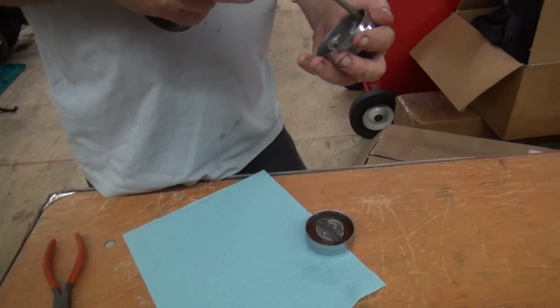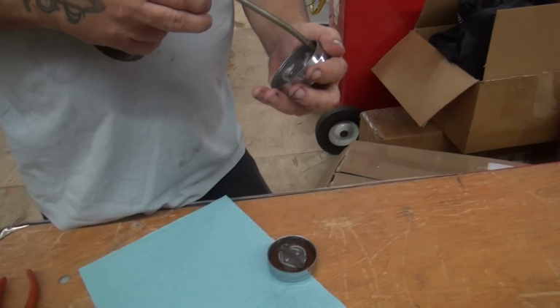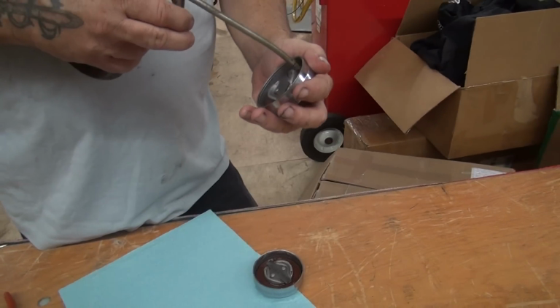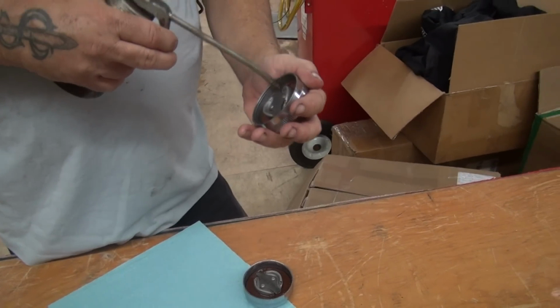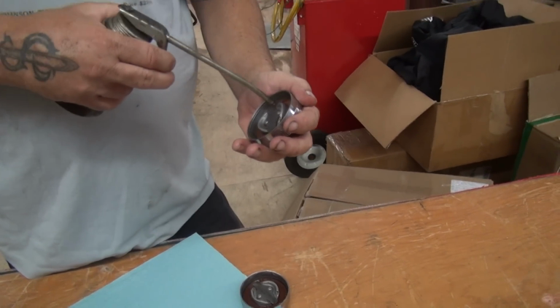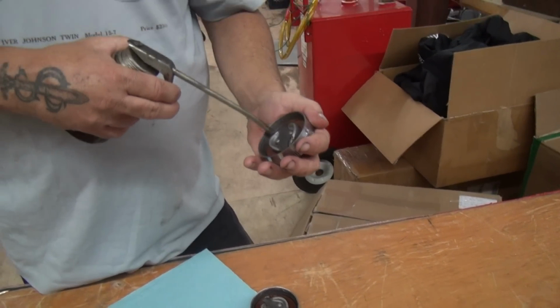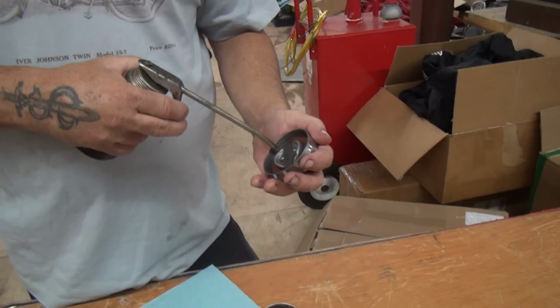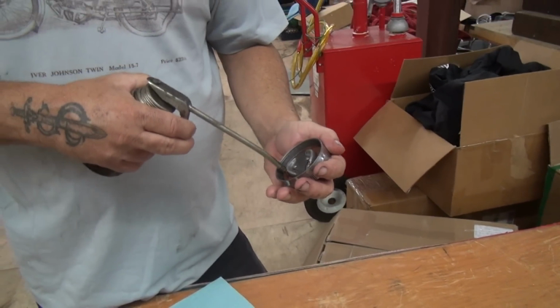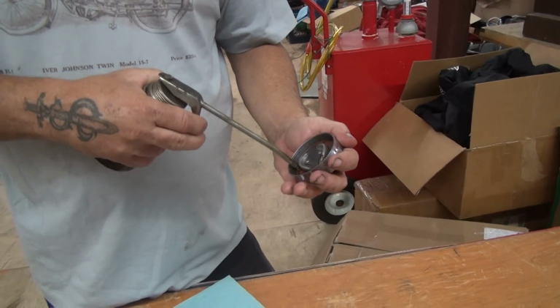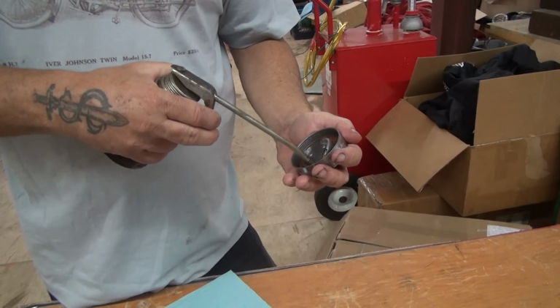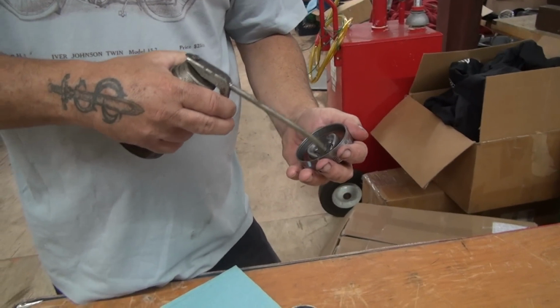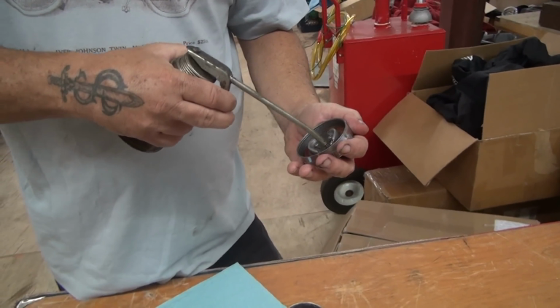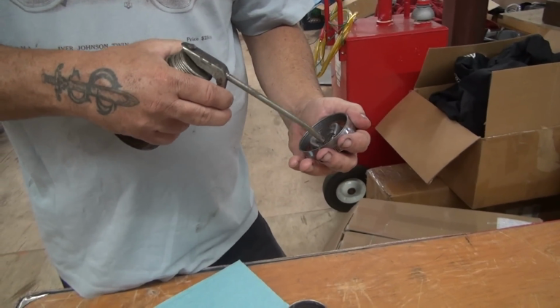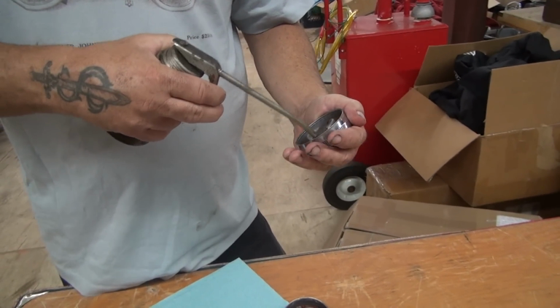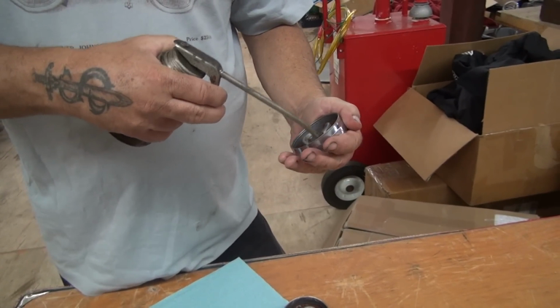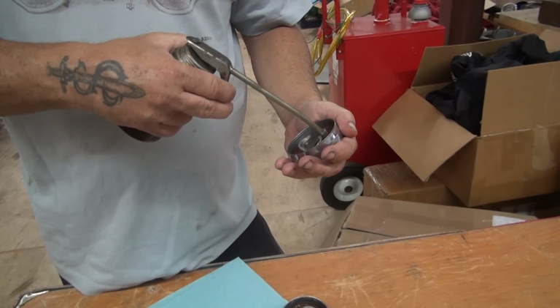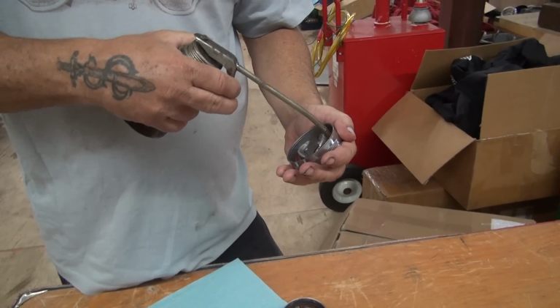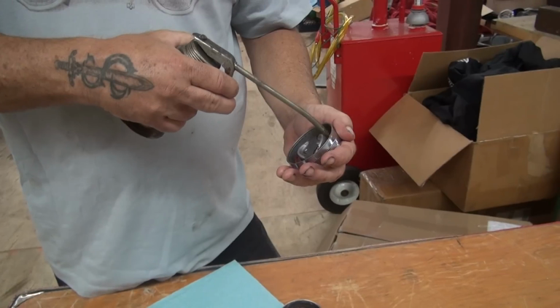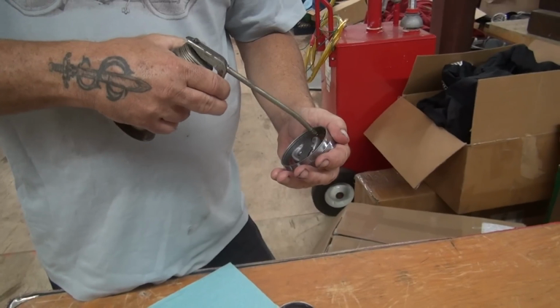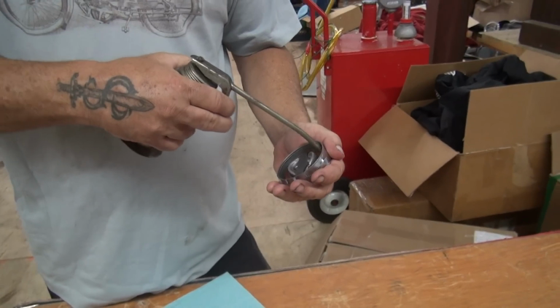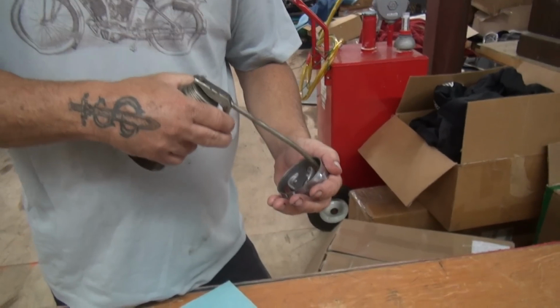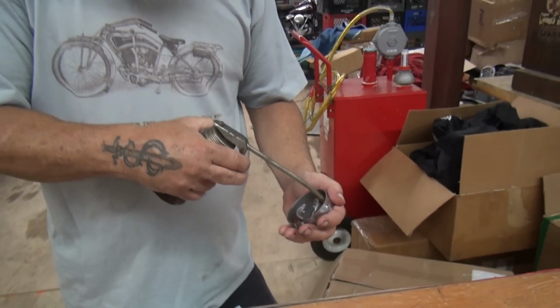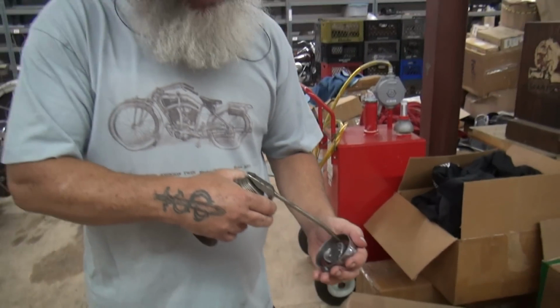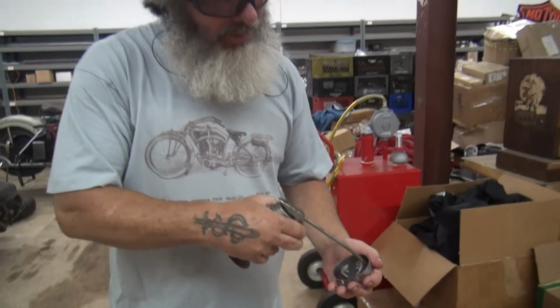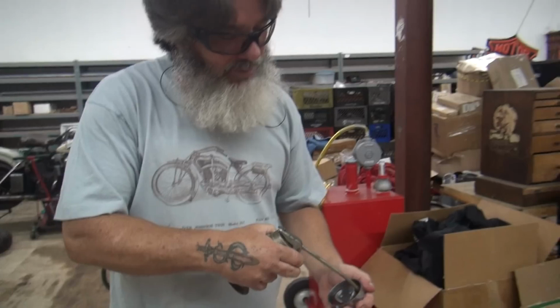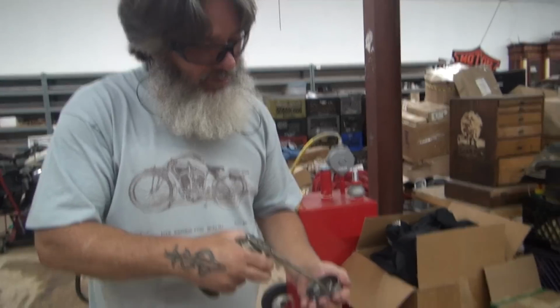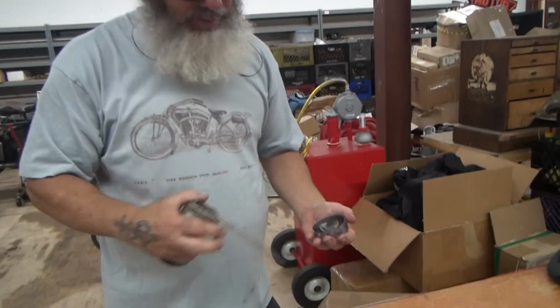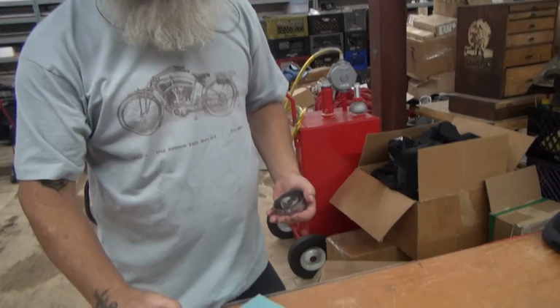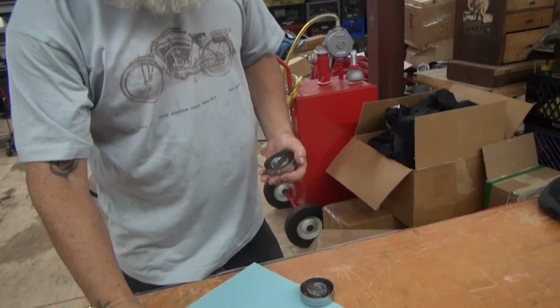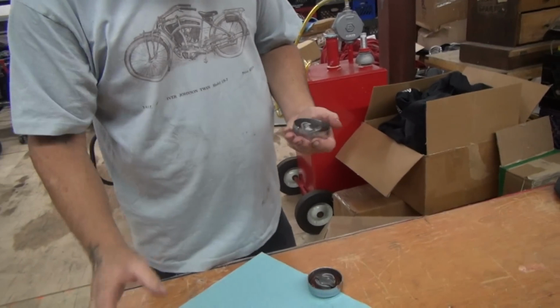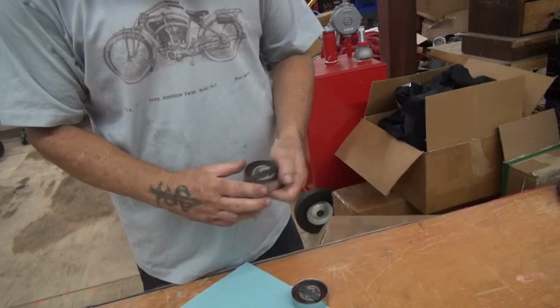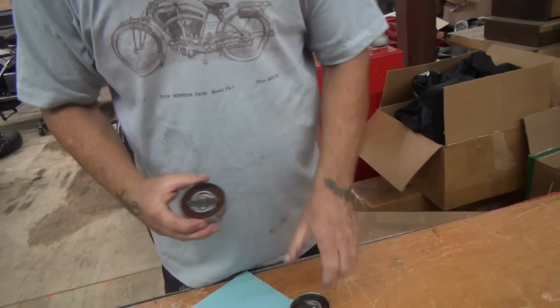They go on and off and all of a sudden you can't get your gas cap off. I asked him what was wrong and he said, 'You put oil on them?' I said, 'What kind of oil?' He said, 'Any oil.' So this is working fine.